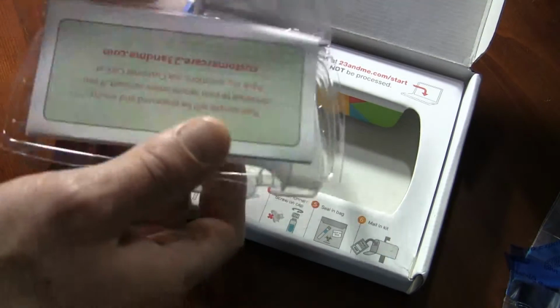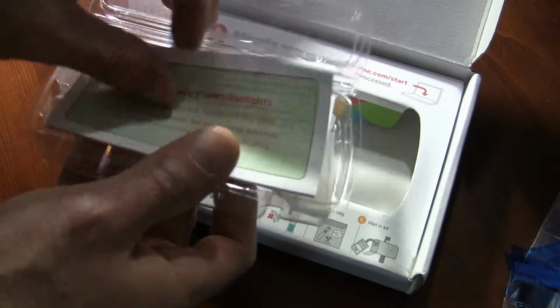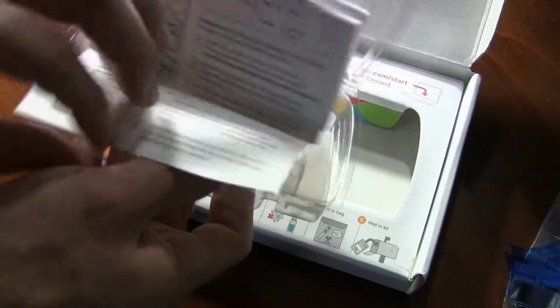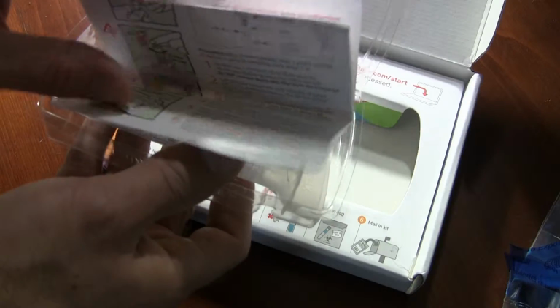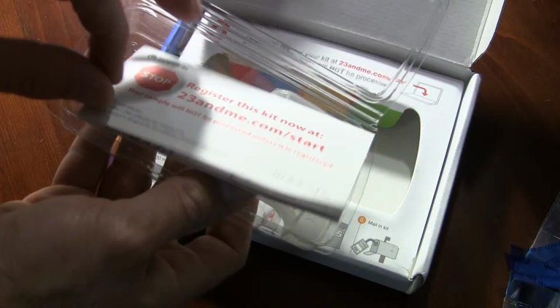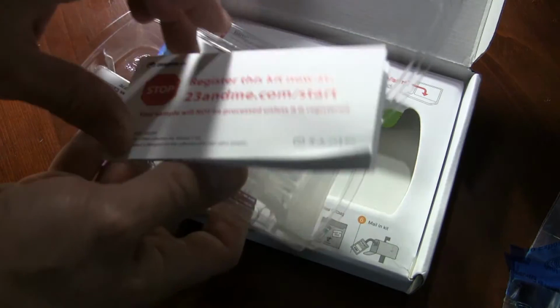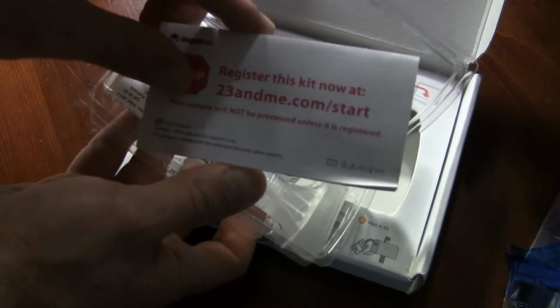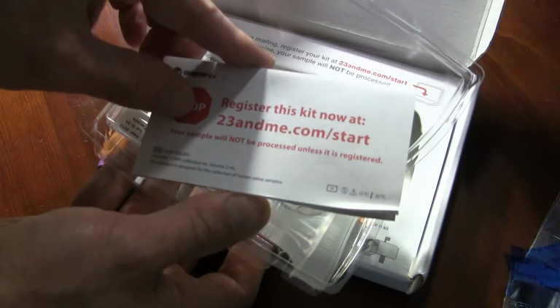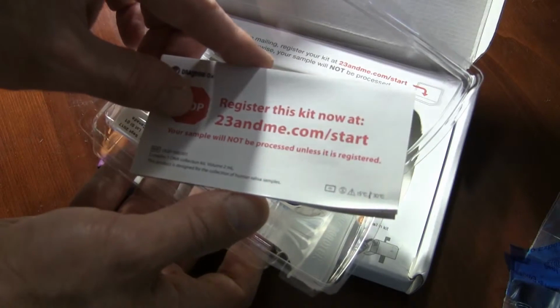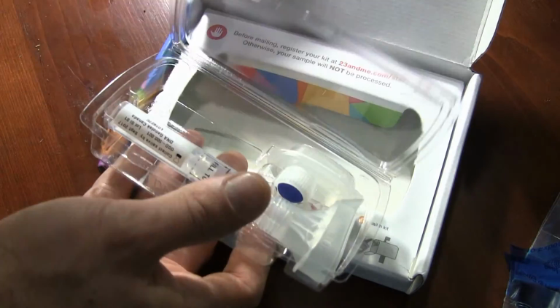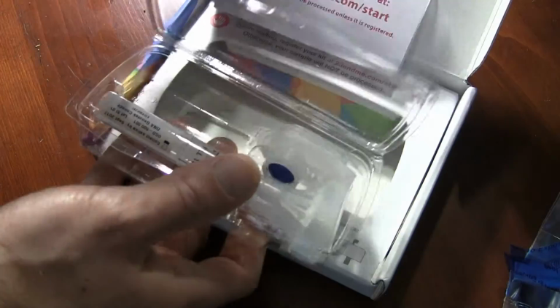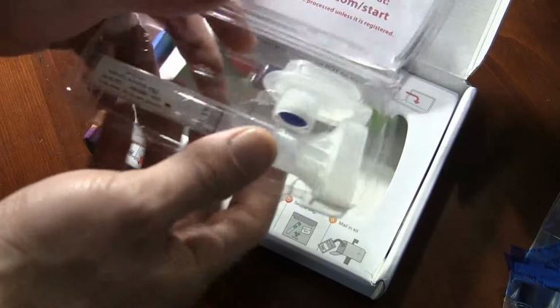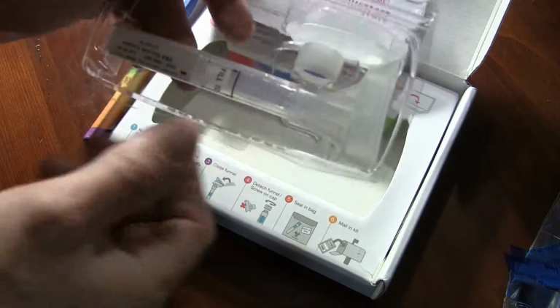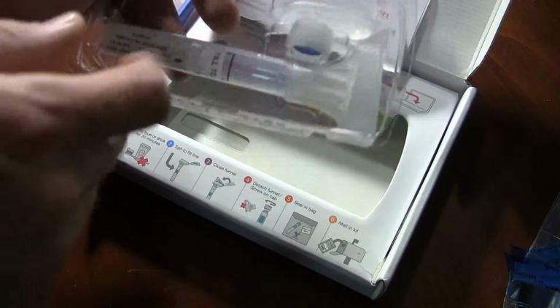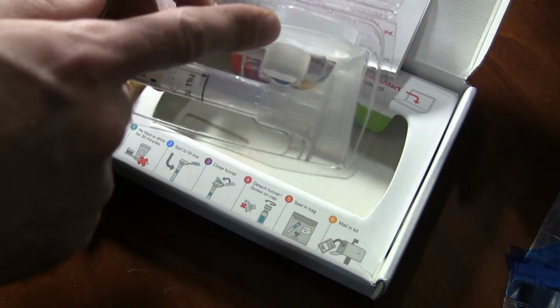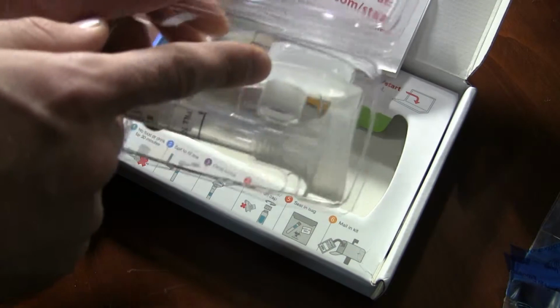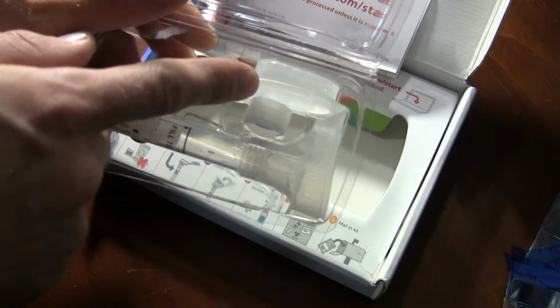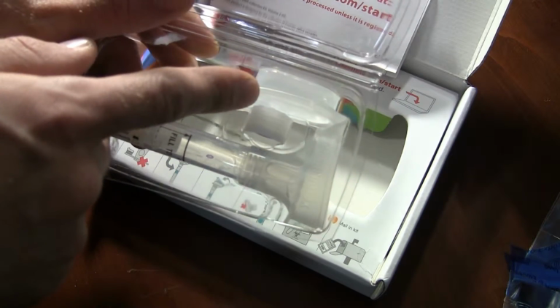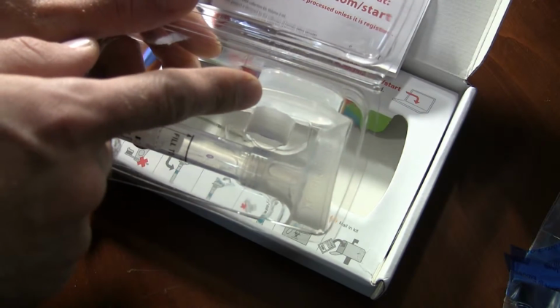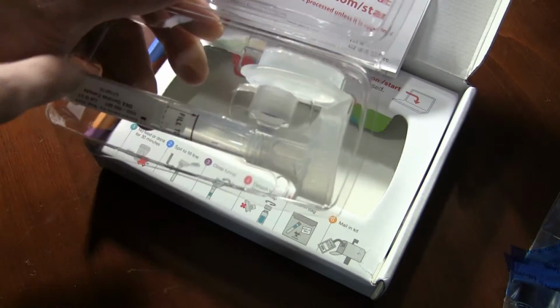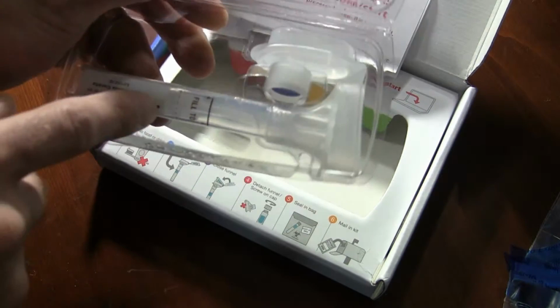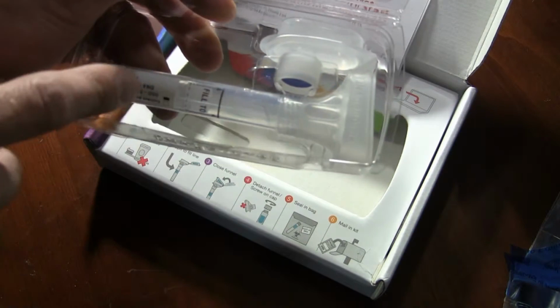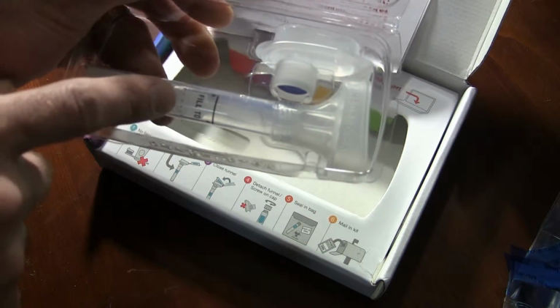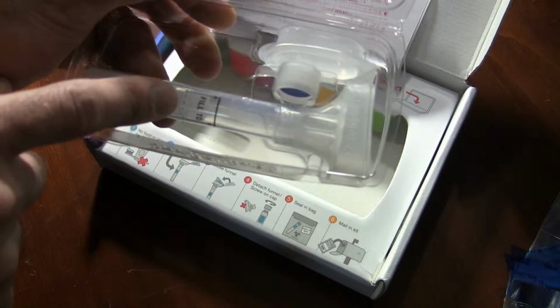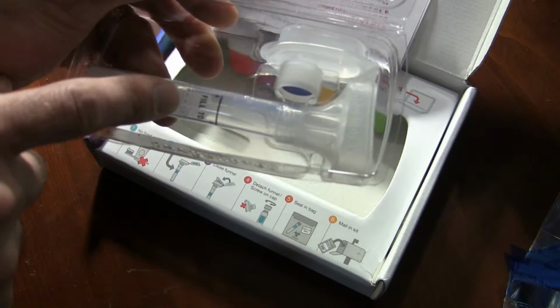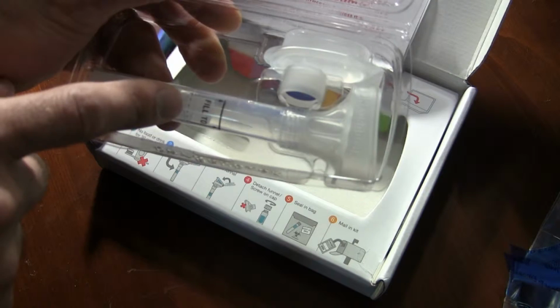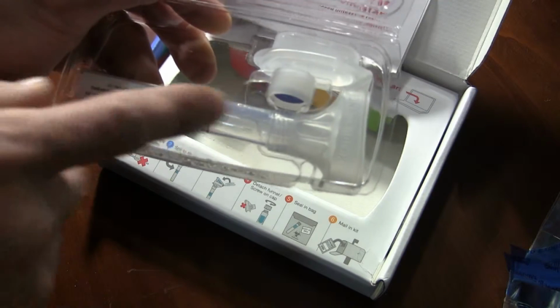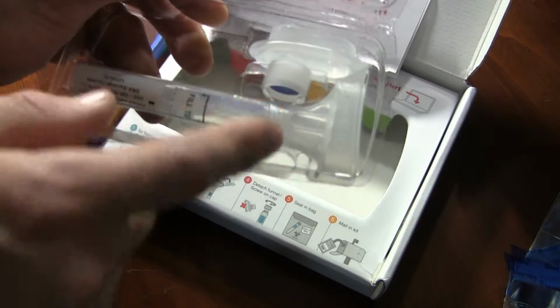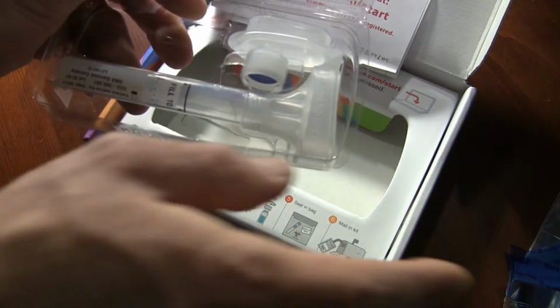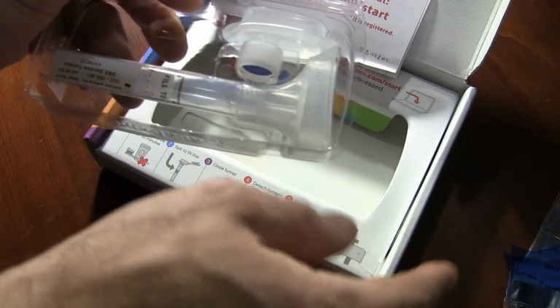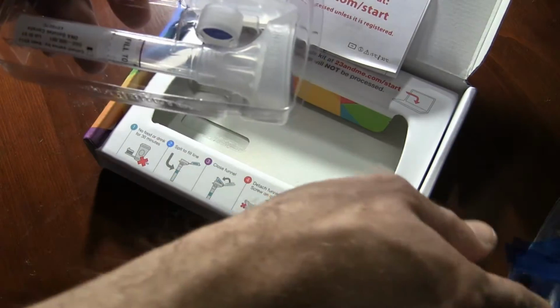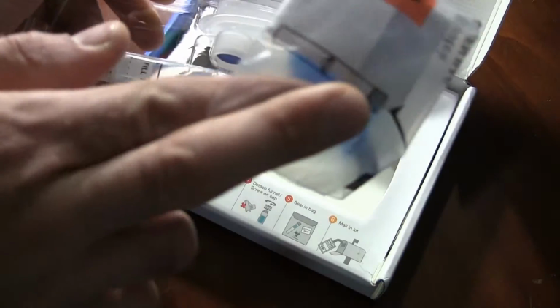It gives you all the instructions. They tell you to make sure to register your kit online, which we'll be doing, and then we have a stabilizing liquid, which tells you how to use that. And then you put in your saliva here and close it off.